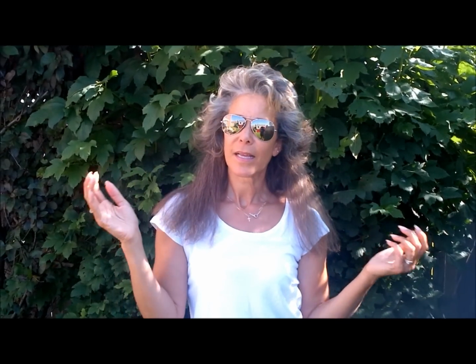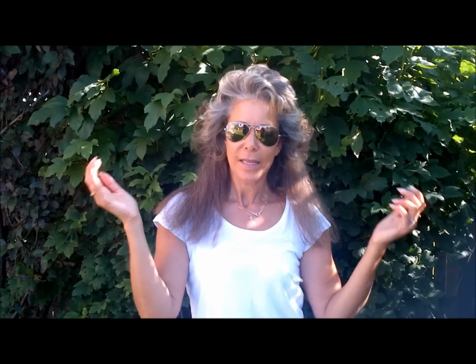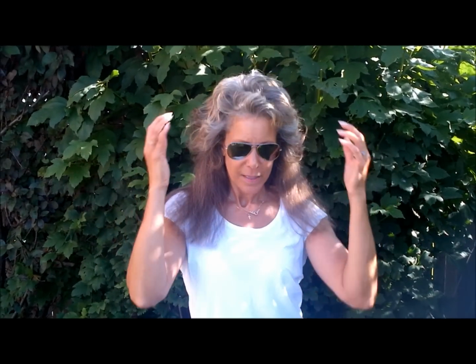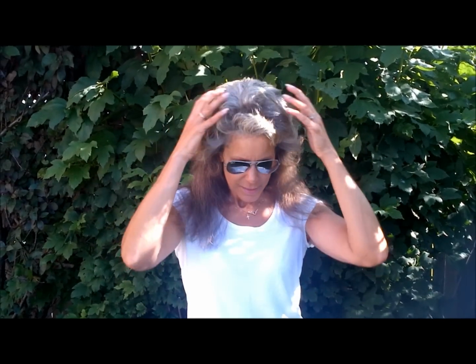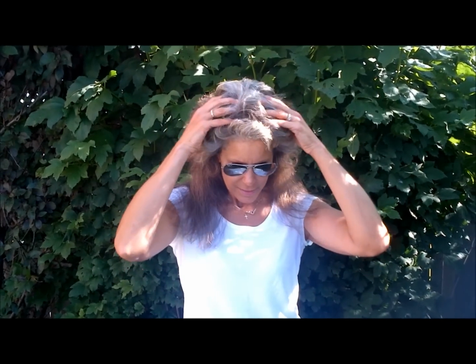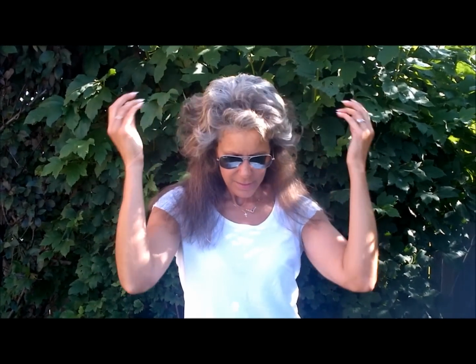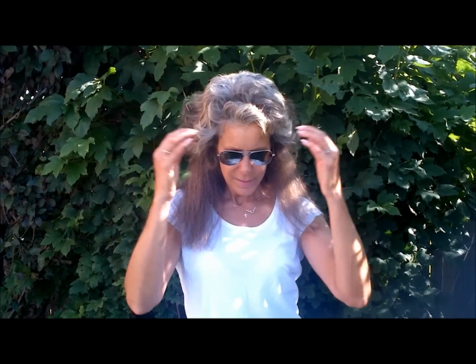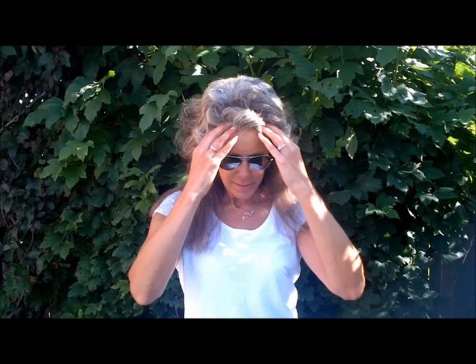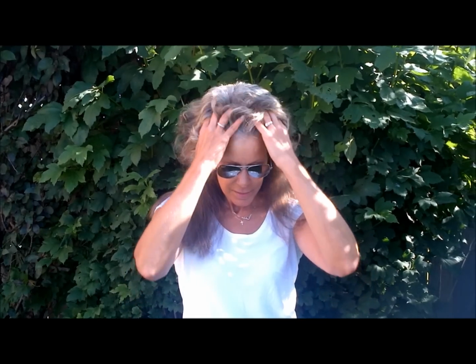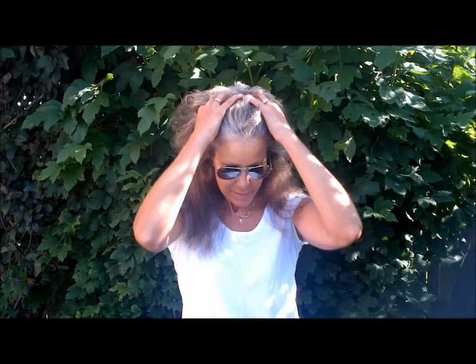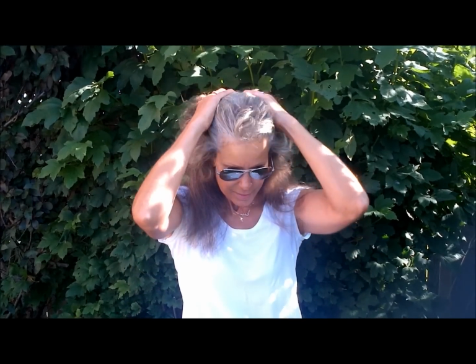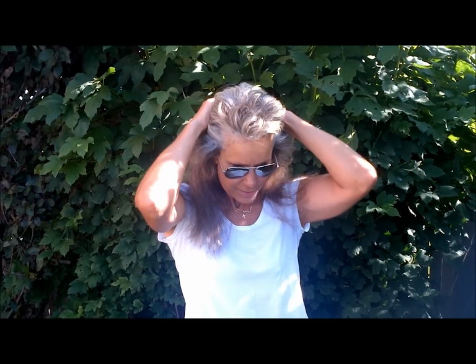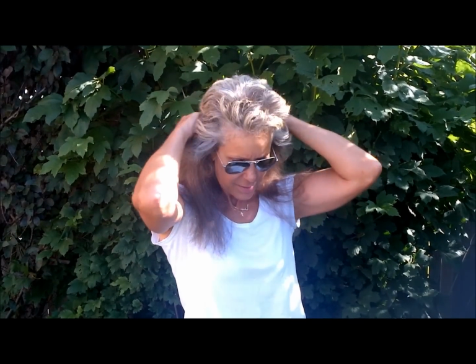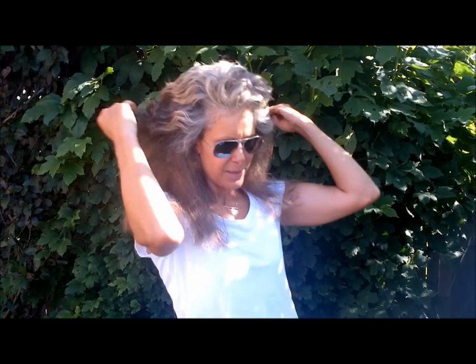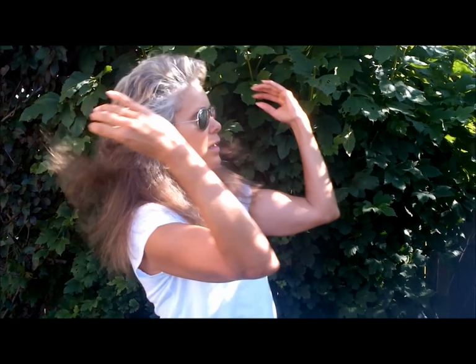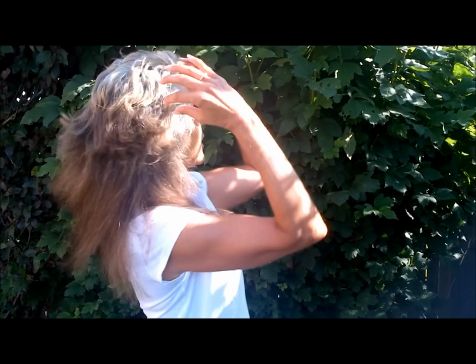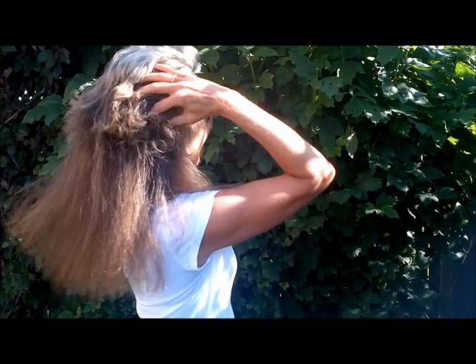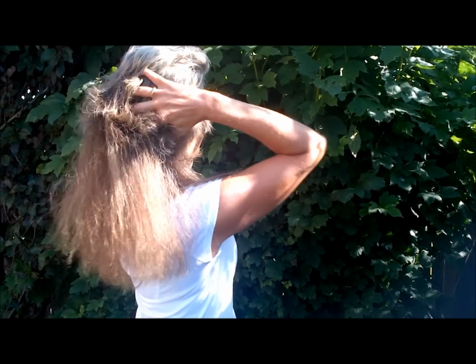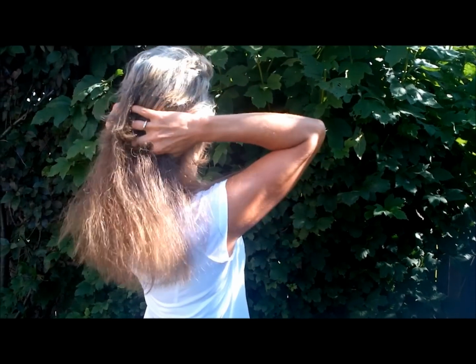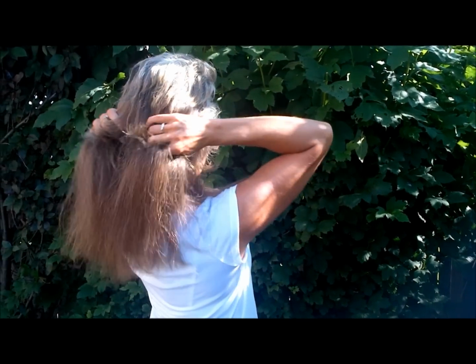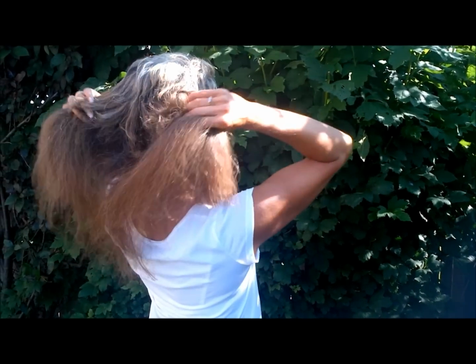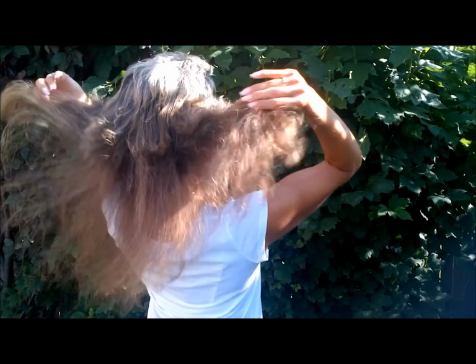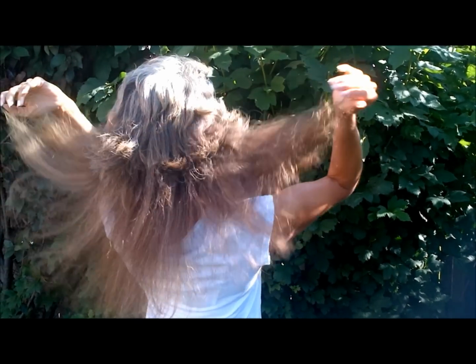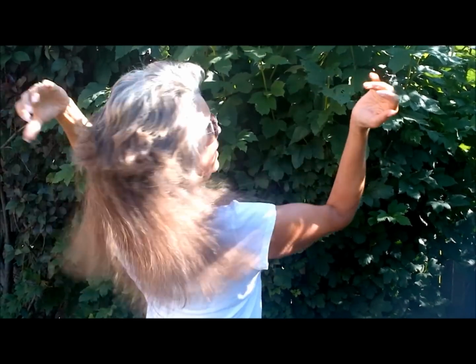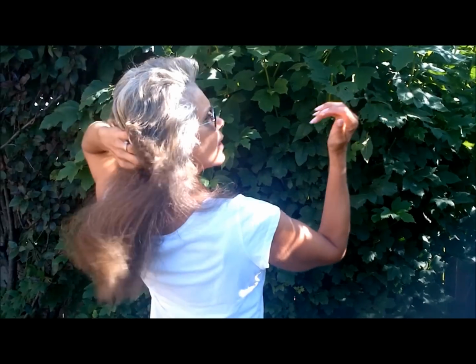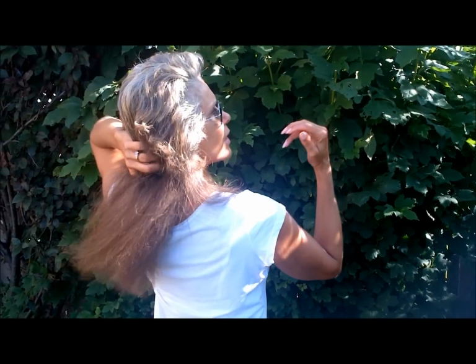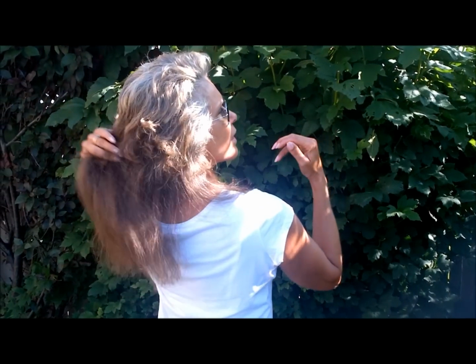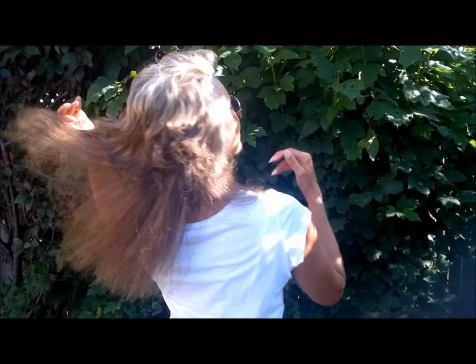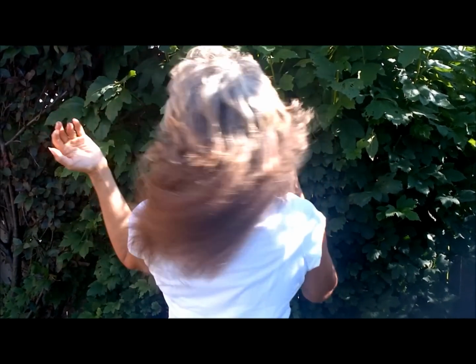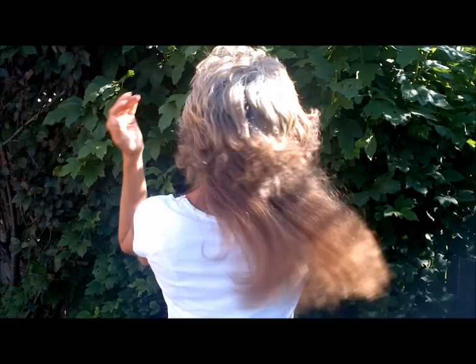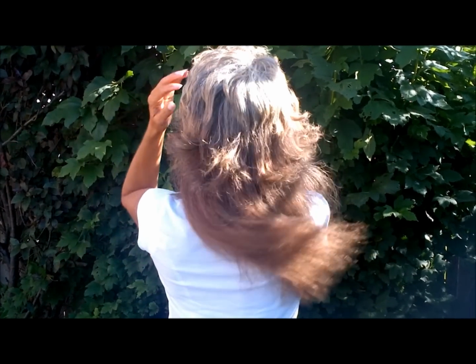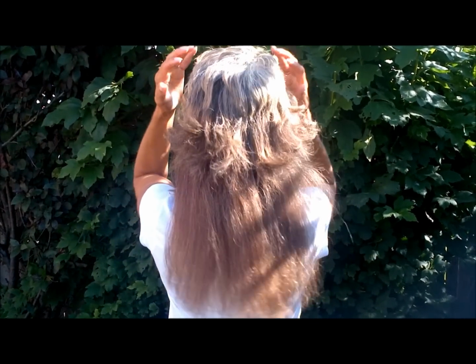When I wash it and brush it, it's just really tangly and matted and it's a lot frizzier. But you can see I just ran my fingers through it and I'm just enjoying this new hairstyle.